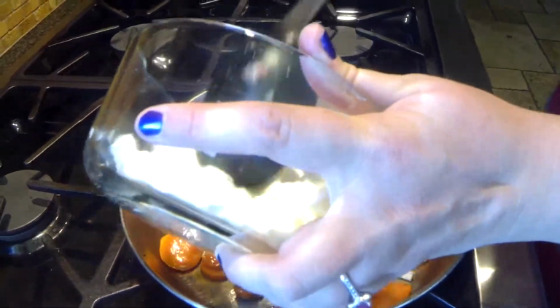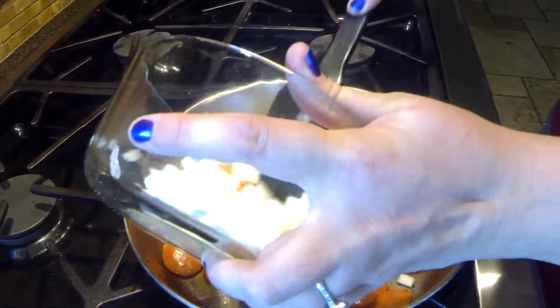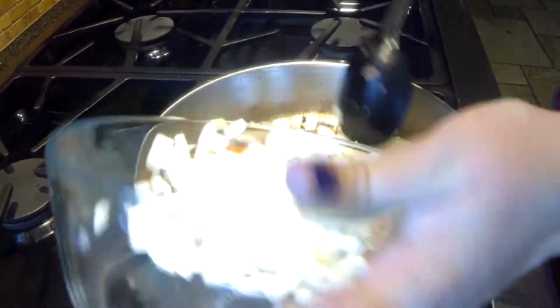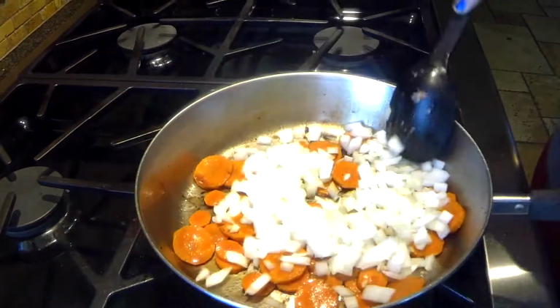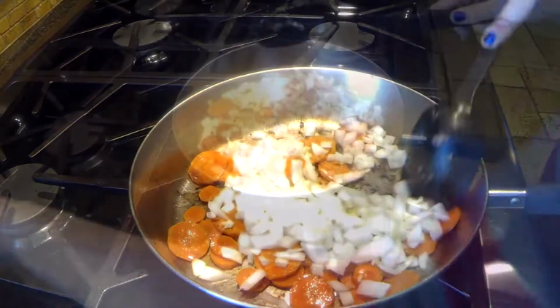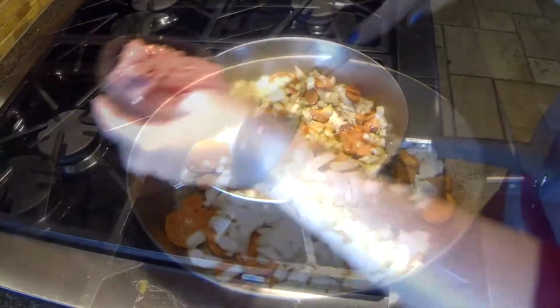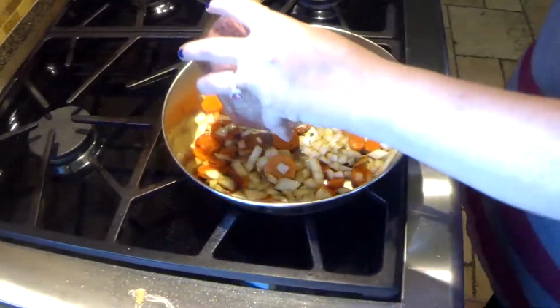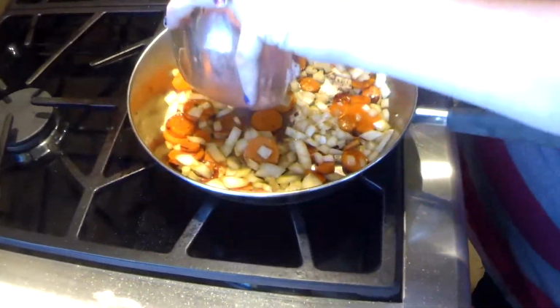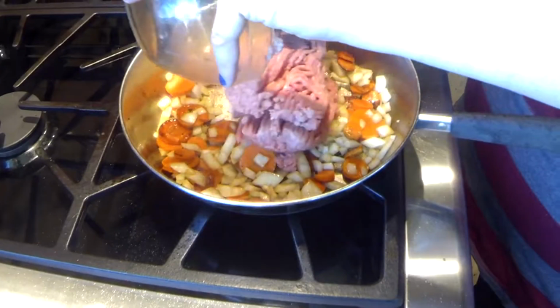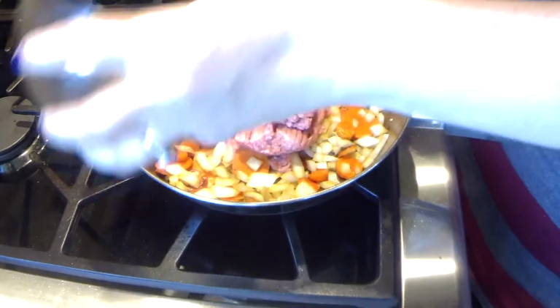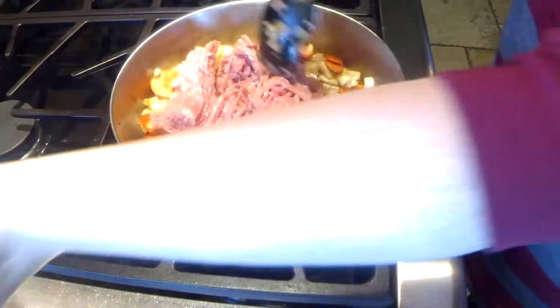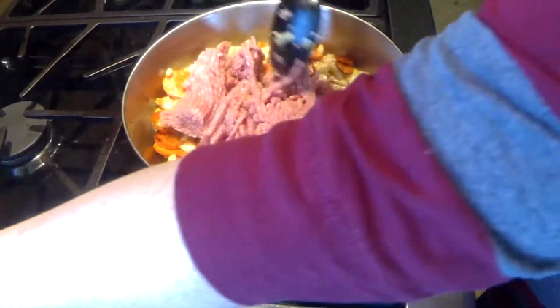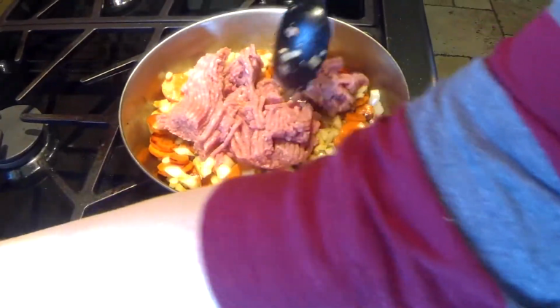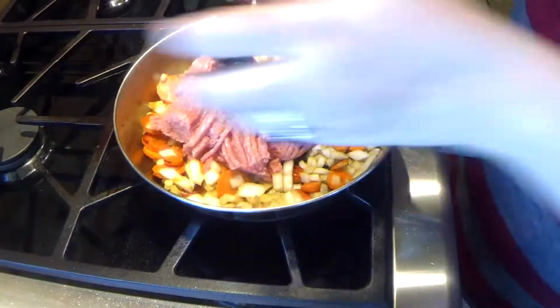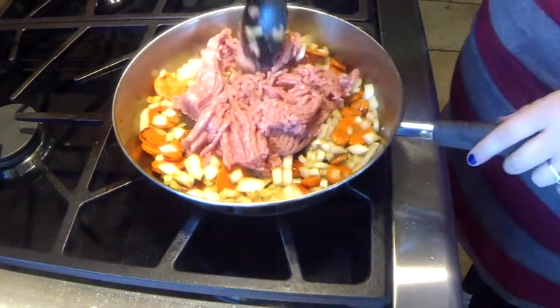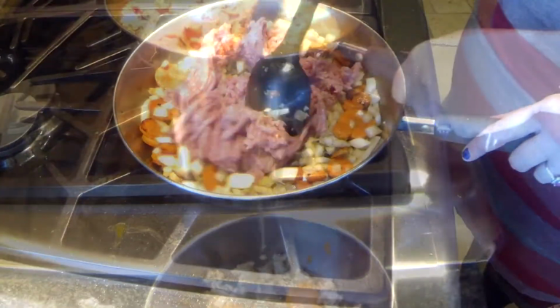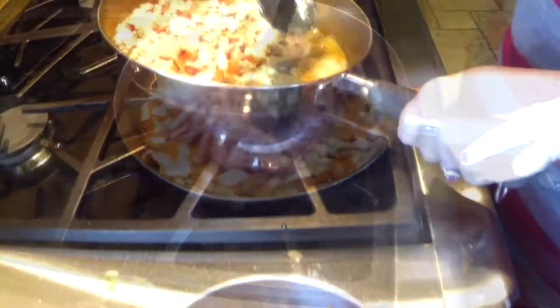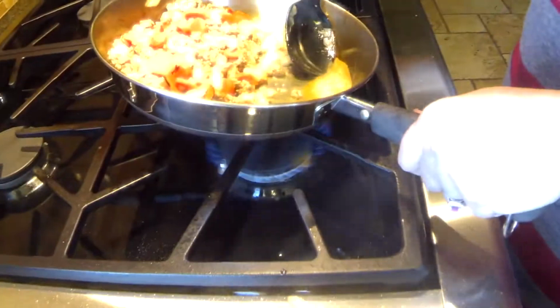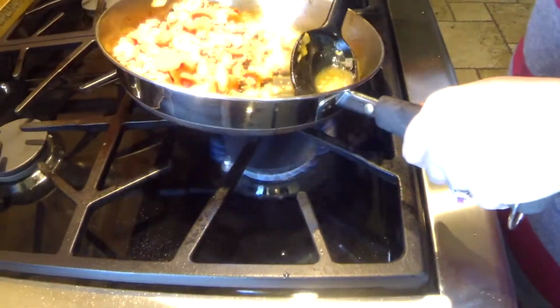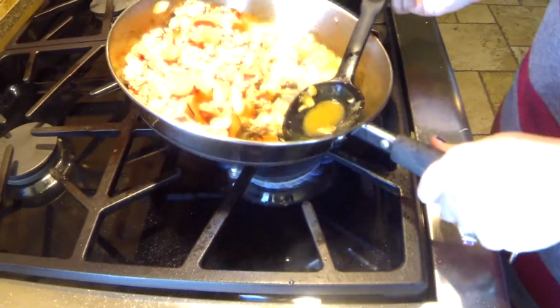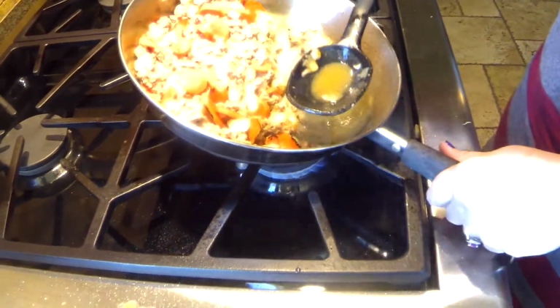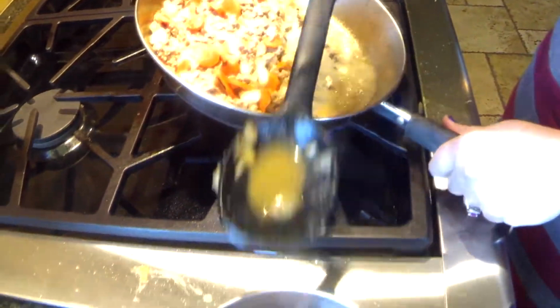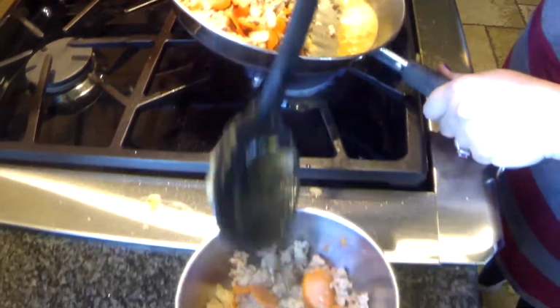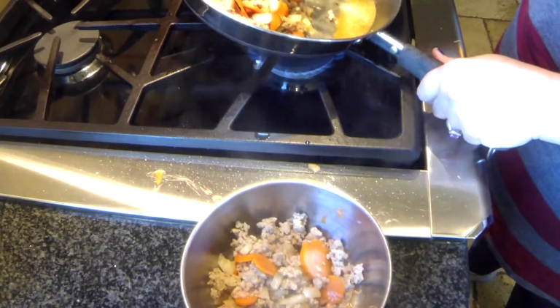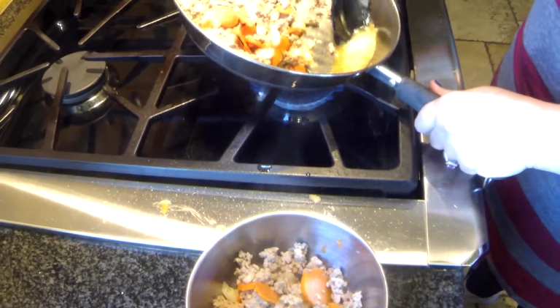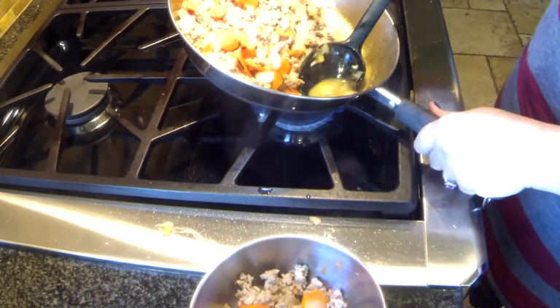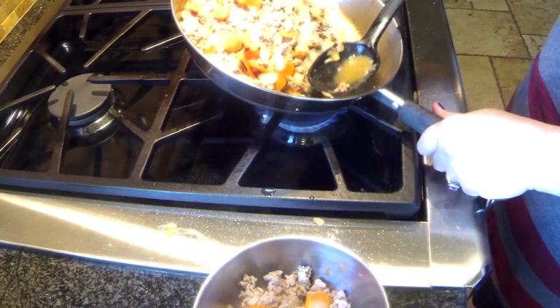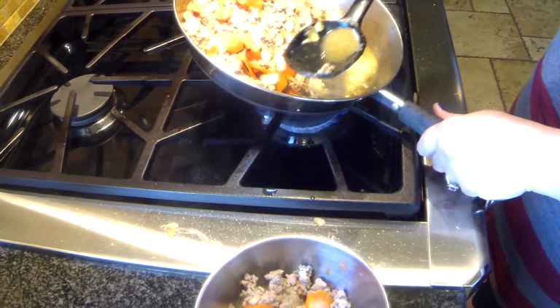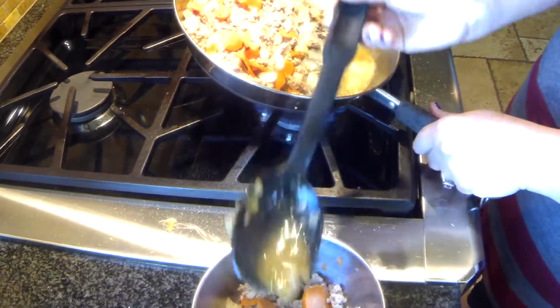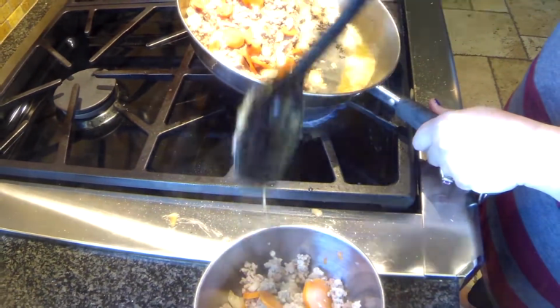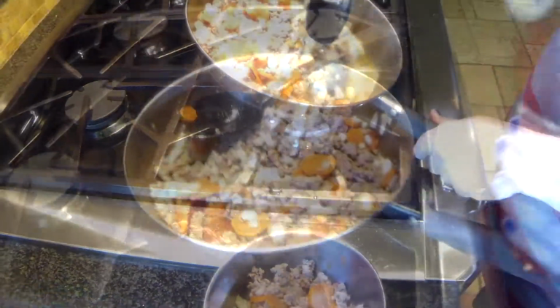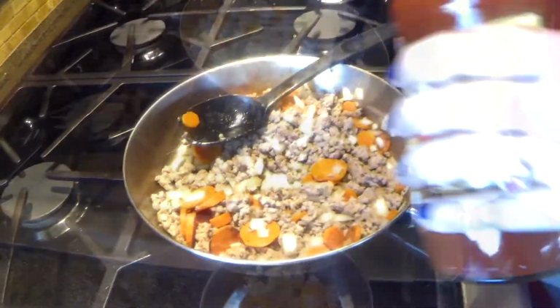You can also use mushrooms, eggplant, or whatever you like. Saute them with olive oil and ground turkey. You can also use ground beef. Drain excess grease from the pan.